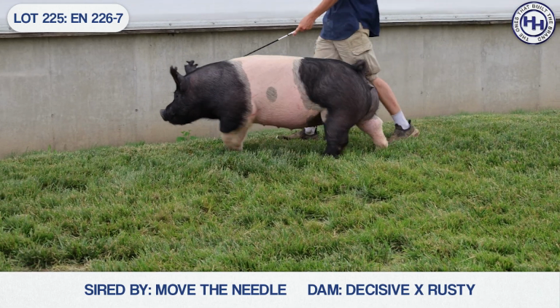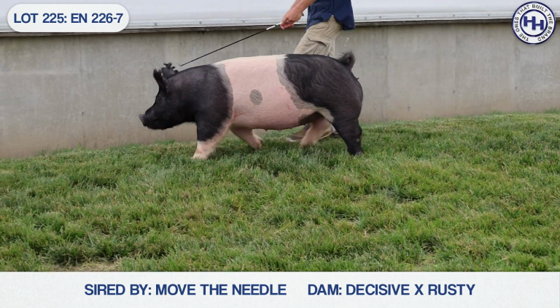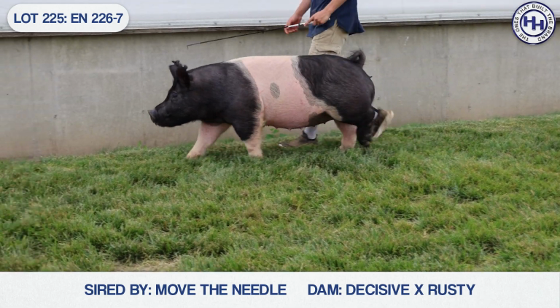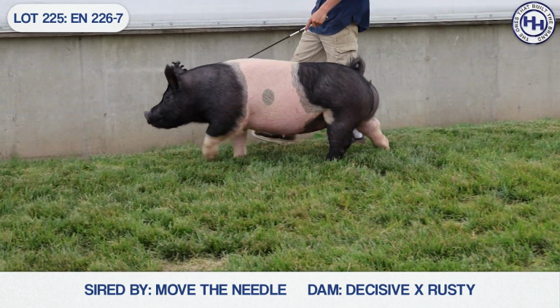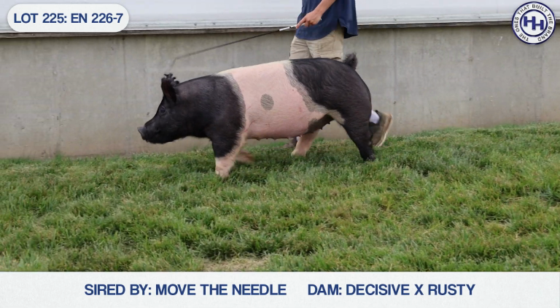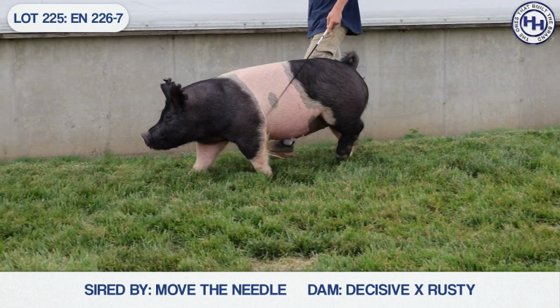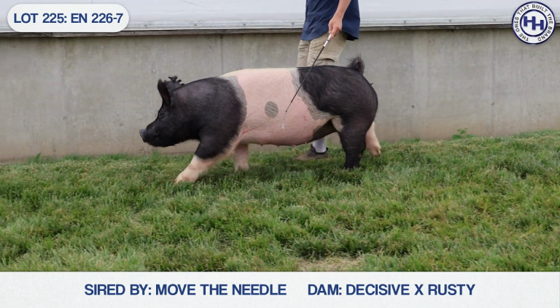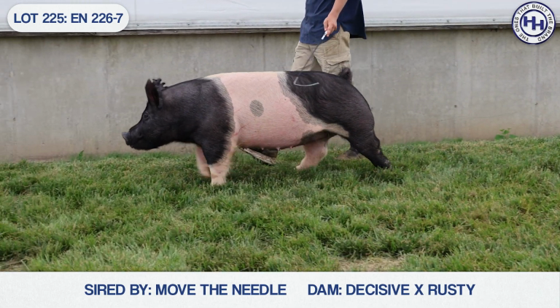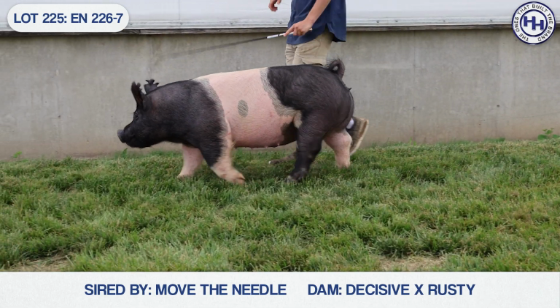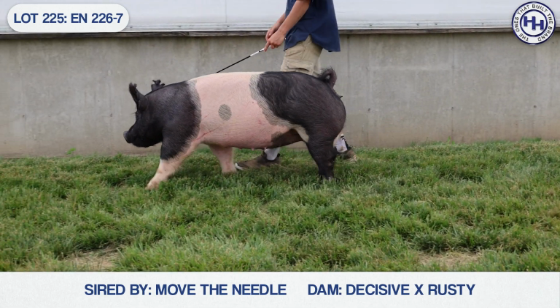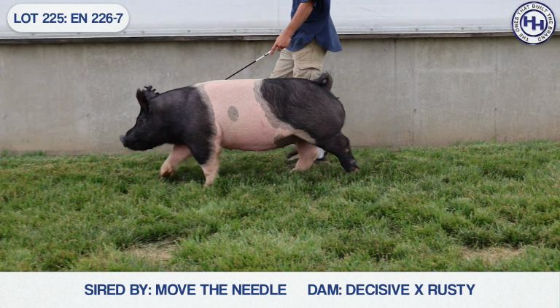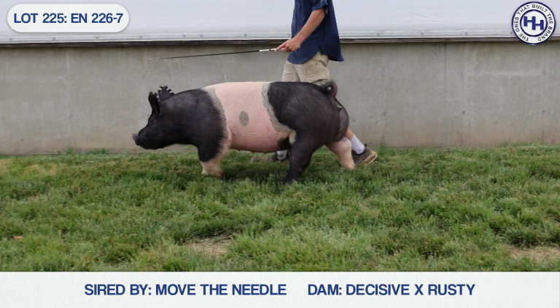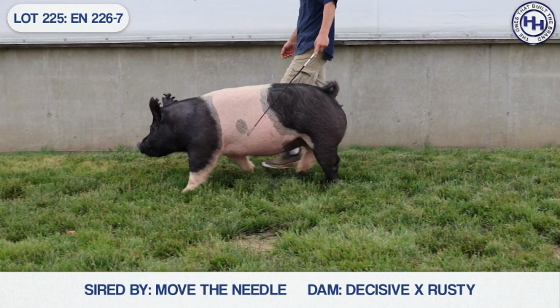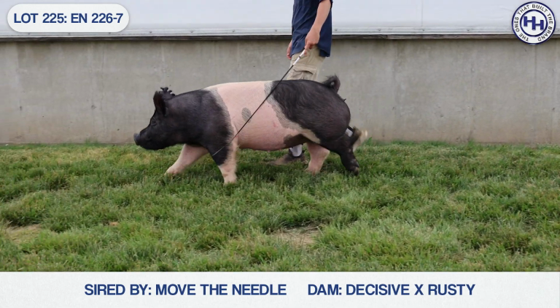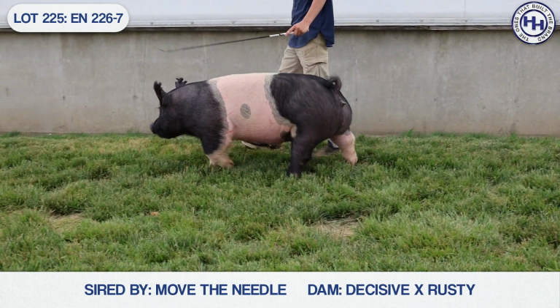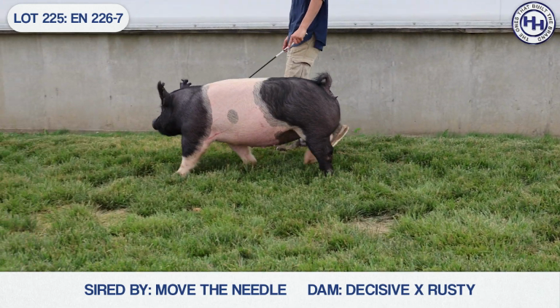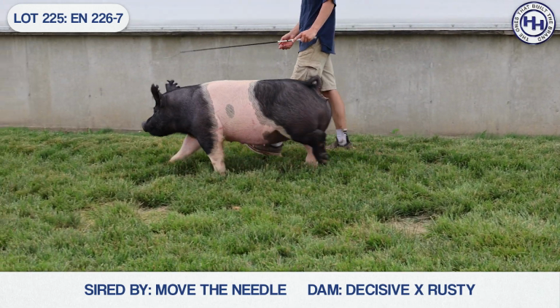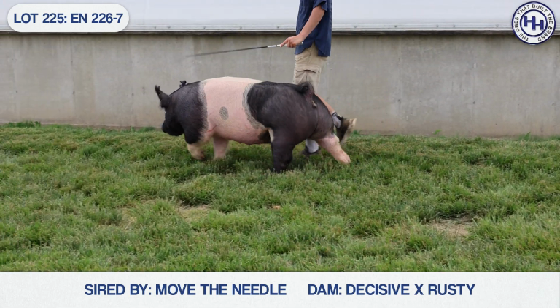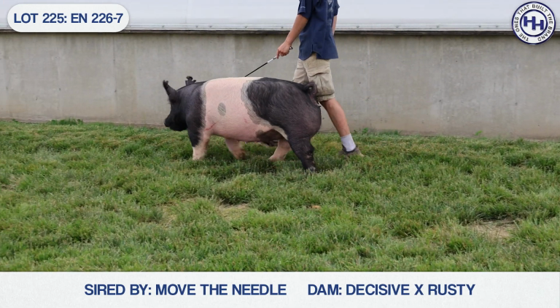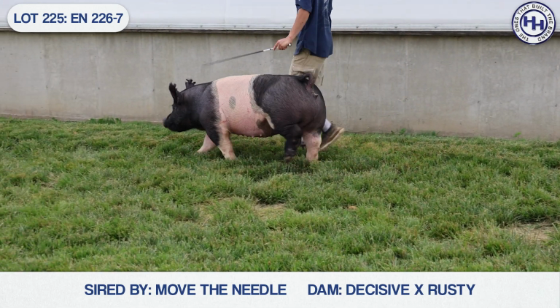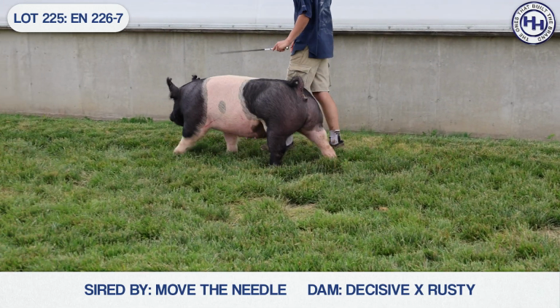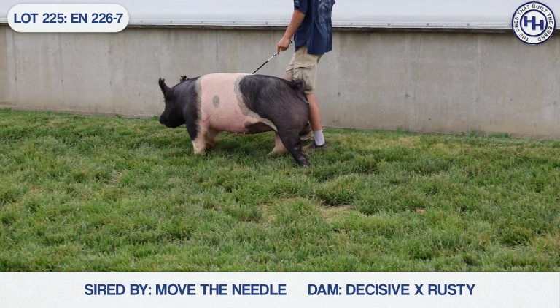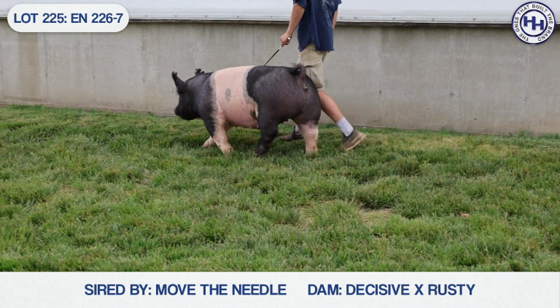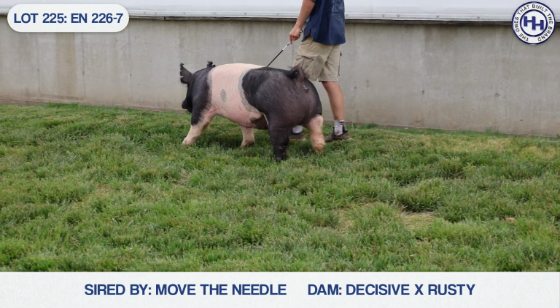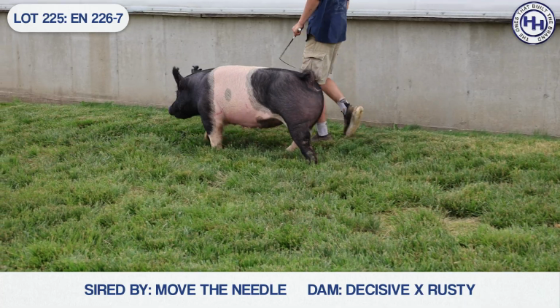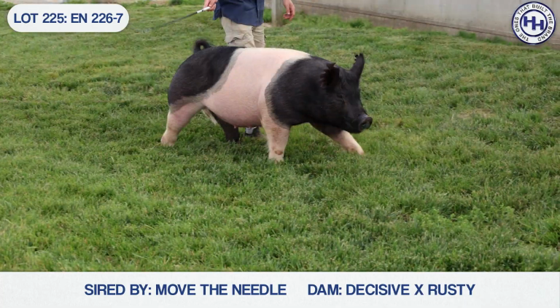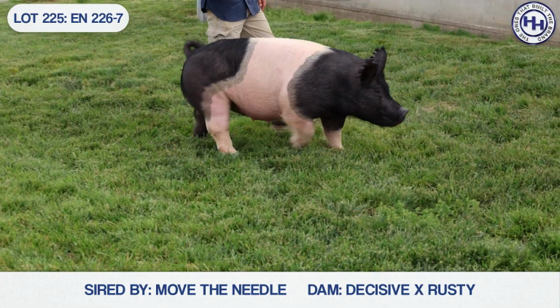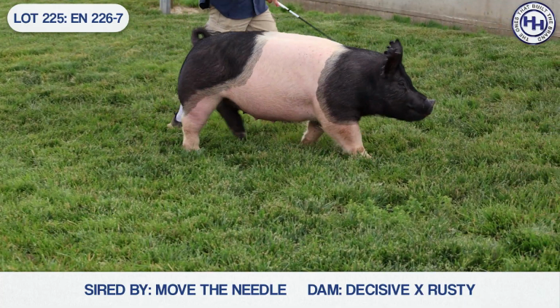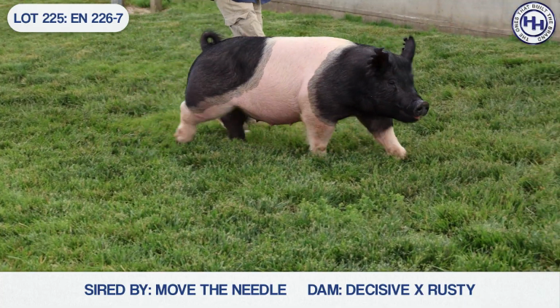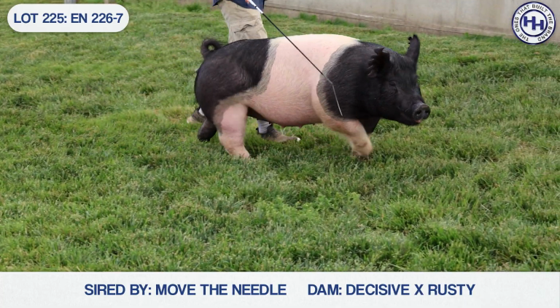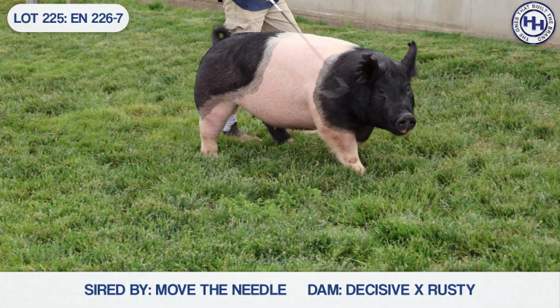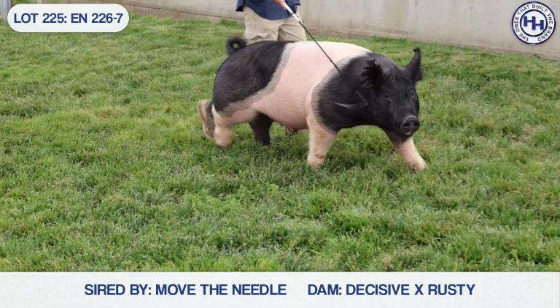If she was around here, we certainly have some boars that I think would be a lot of fun to mate this one to. 226-7 — again, she's a Move the Needle, Decisive, and she's cataloged as Lot 226.